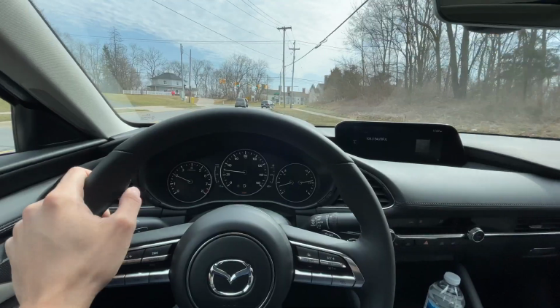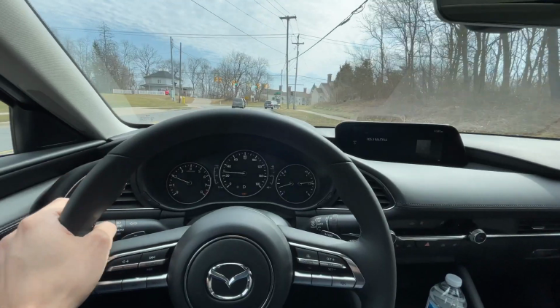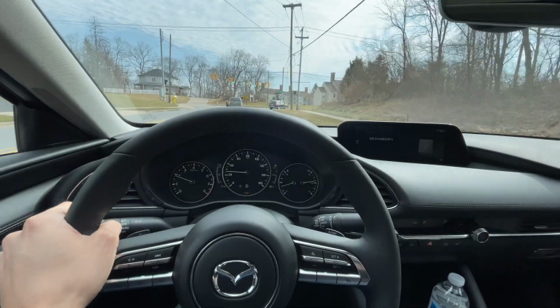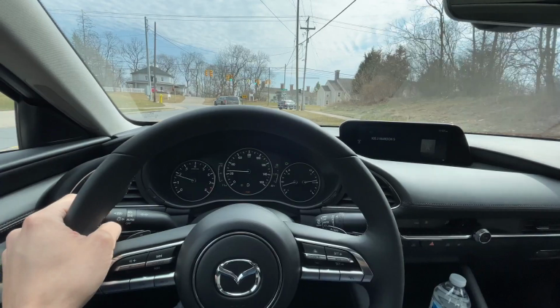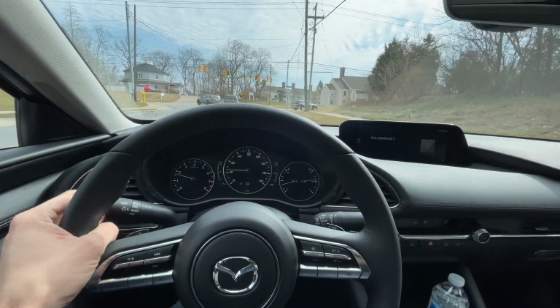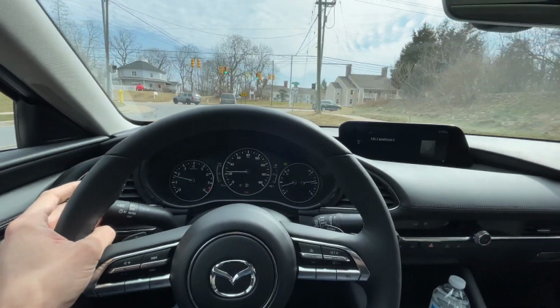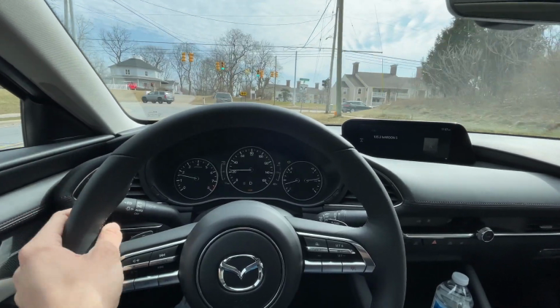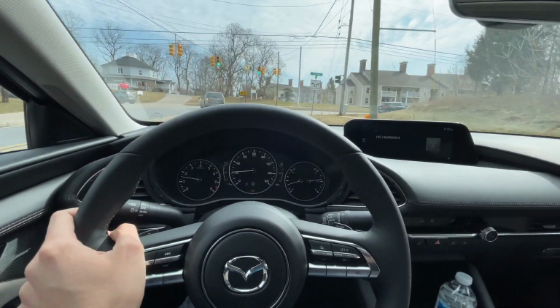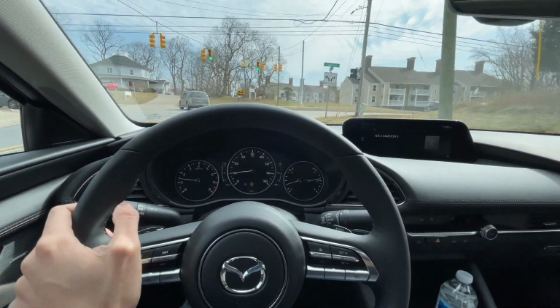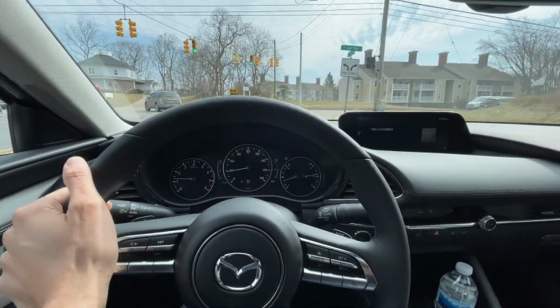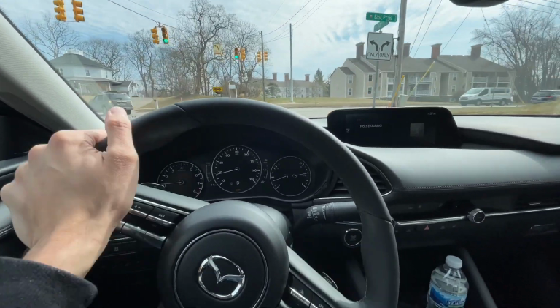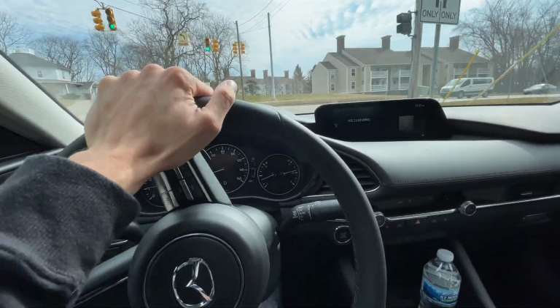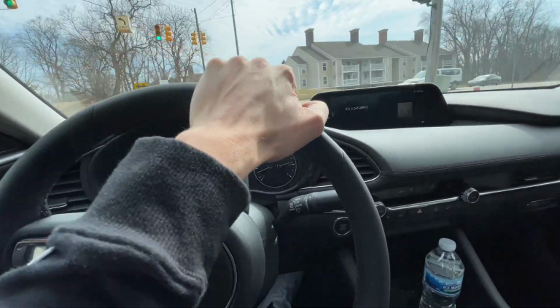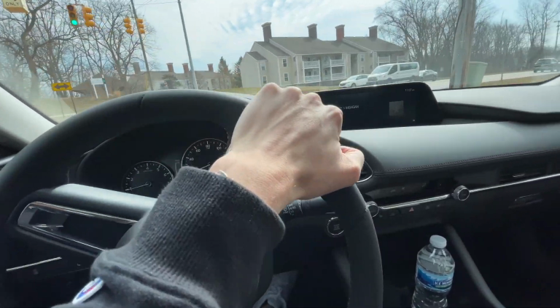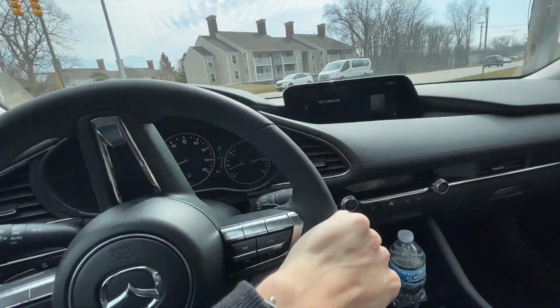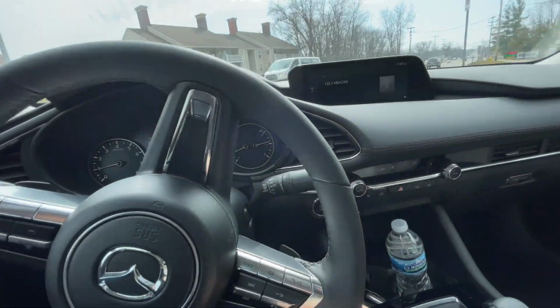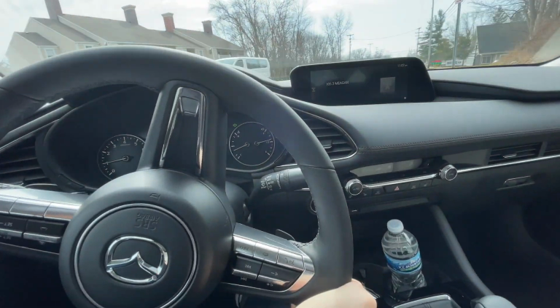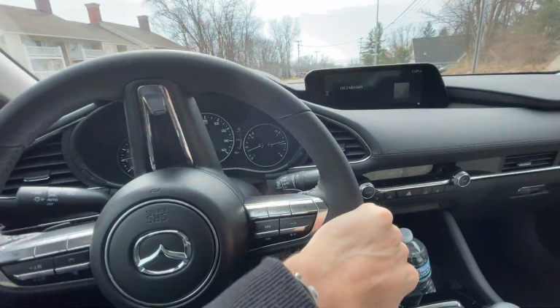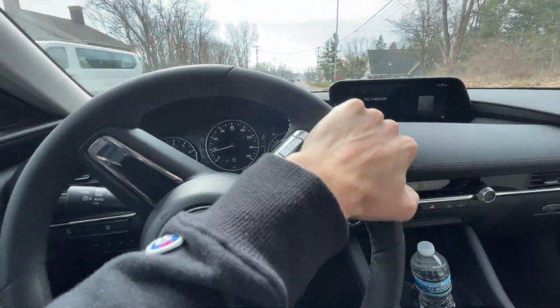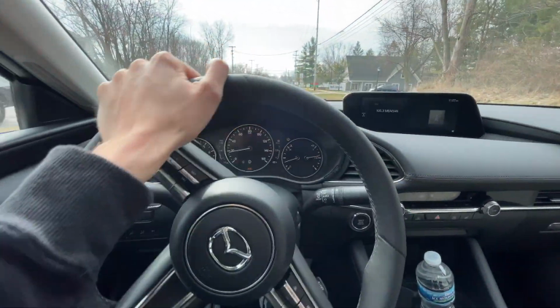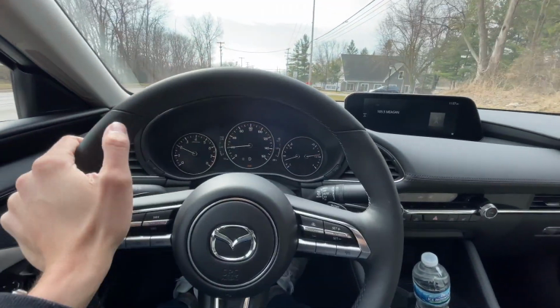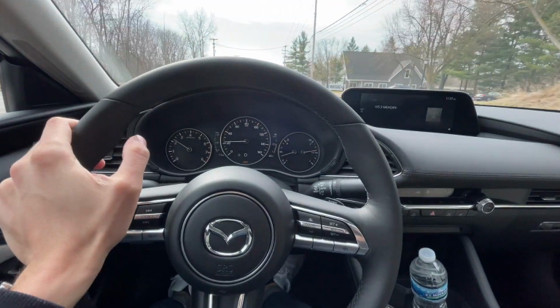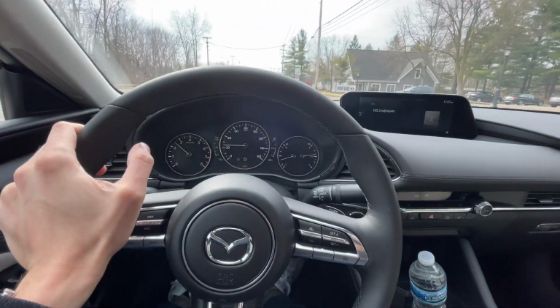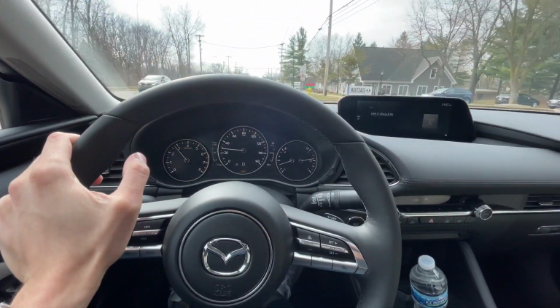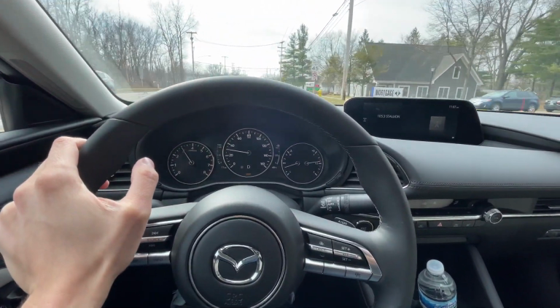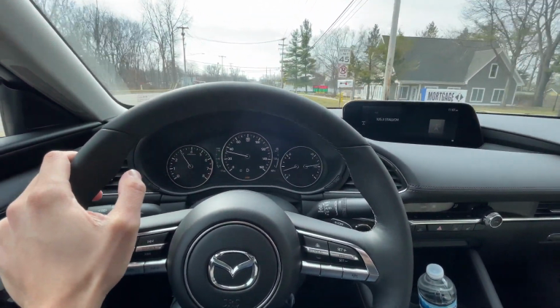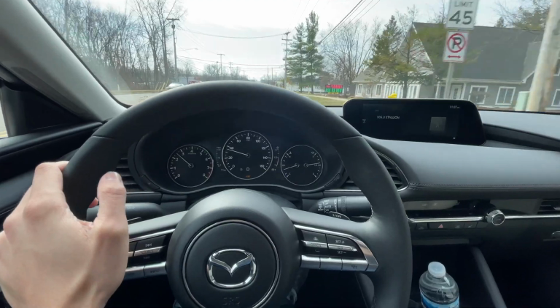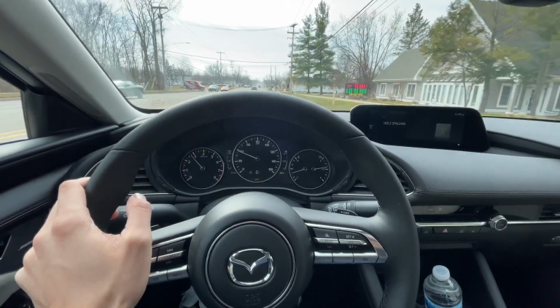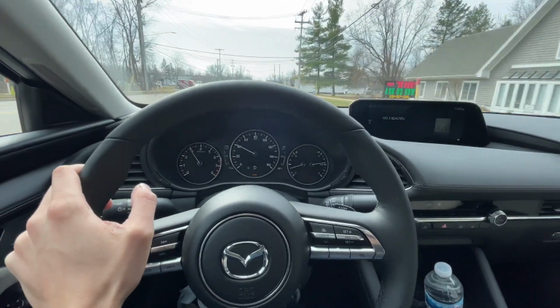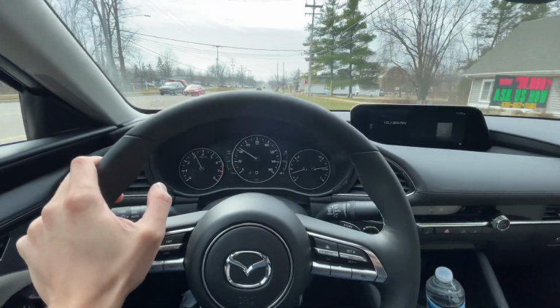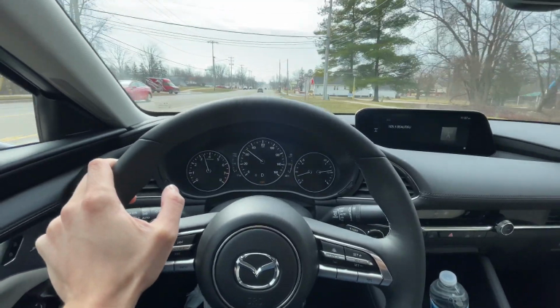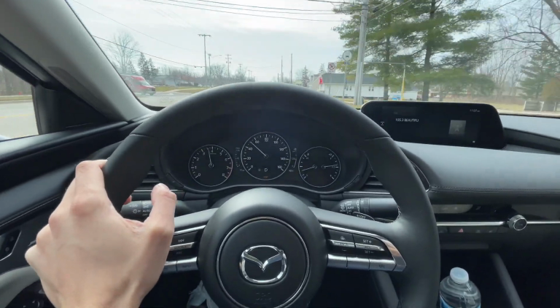I'm out test driving the brand new Mazda 3 Turbo. As I've mentioned in other videos, I drive a 2014 non-turbo, non-all-wheel drive Mazda 3.